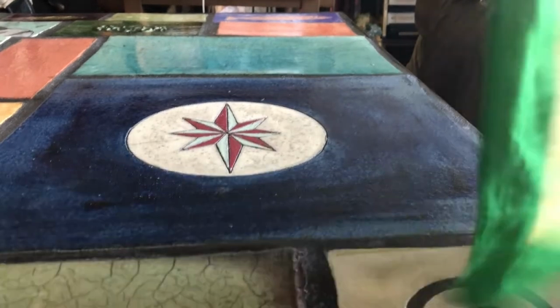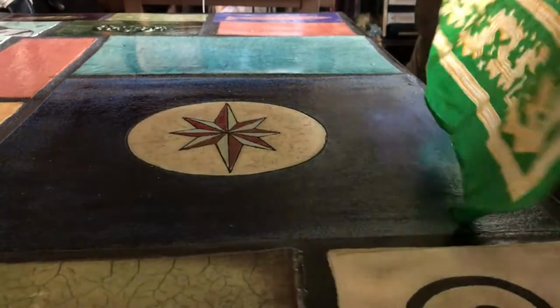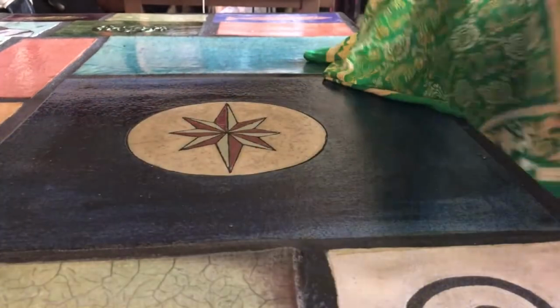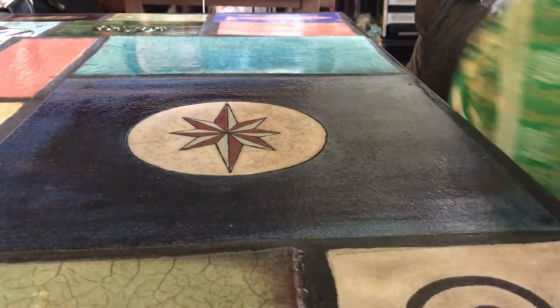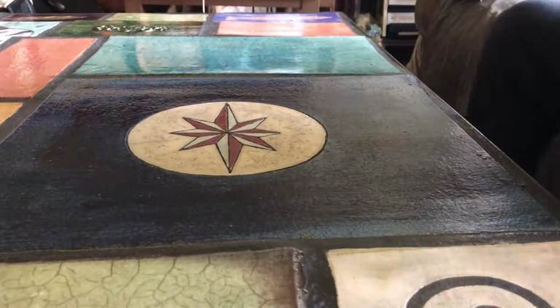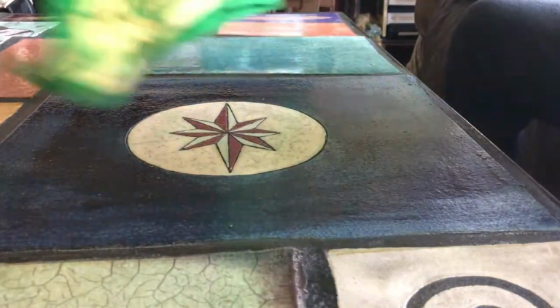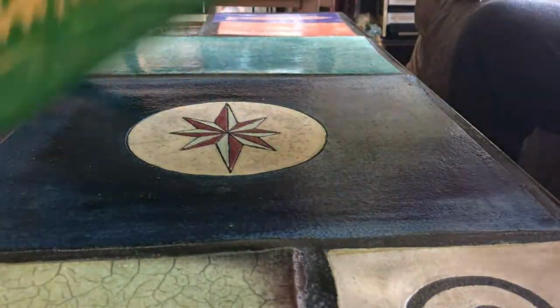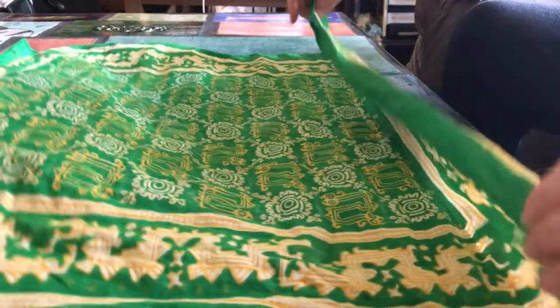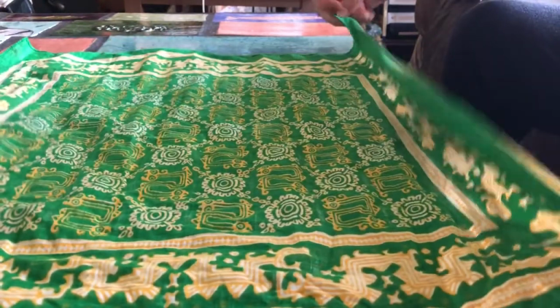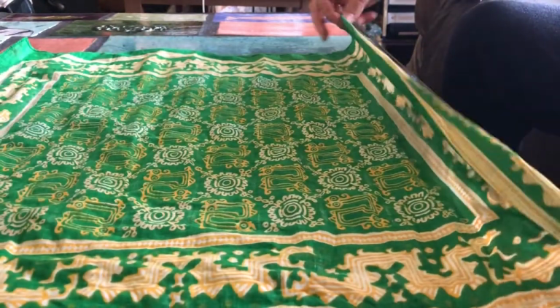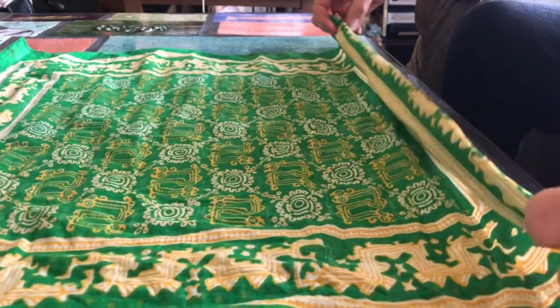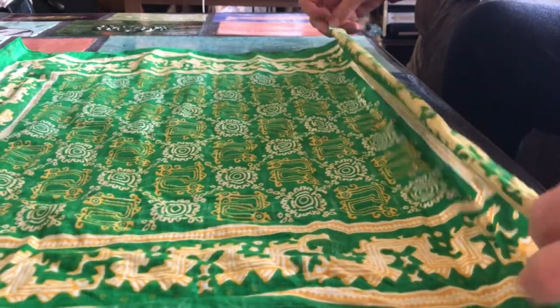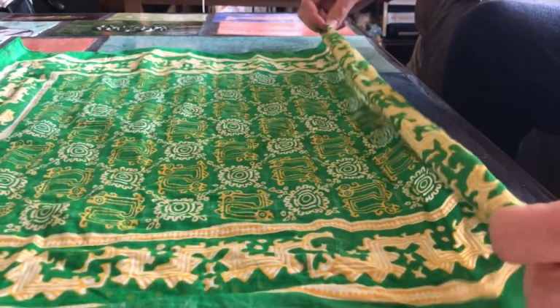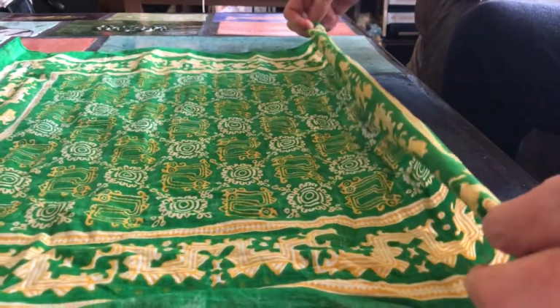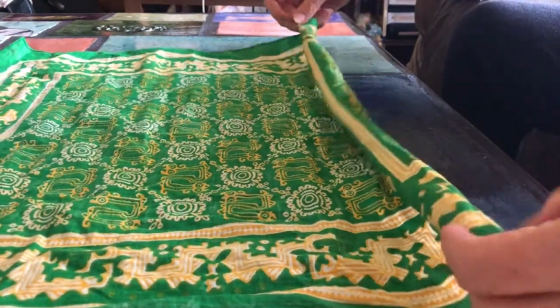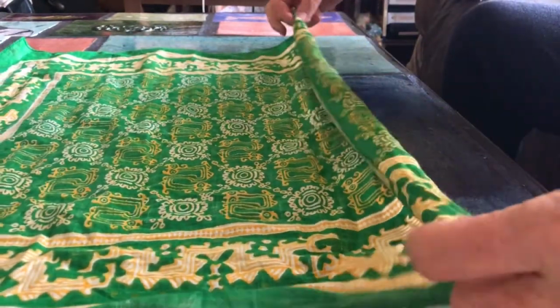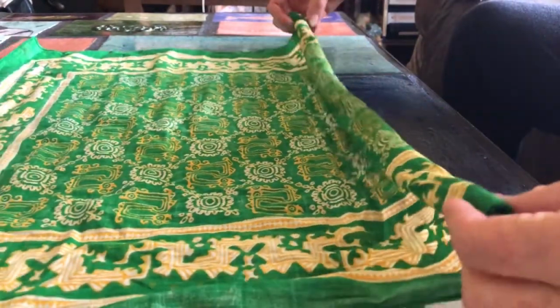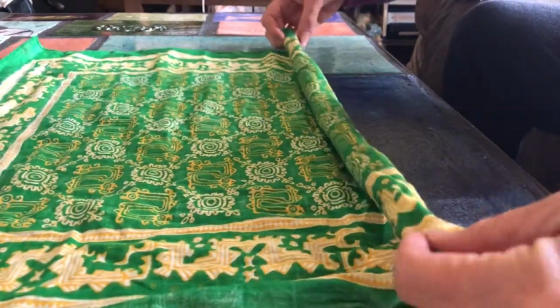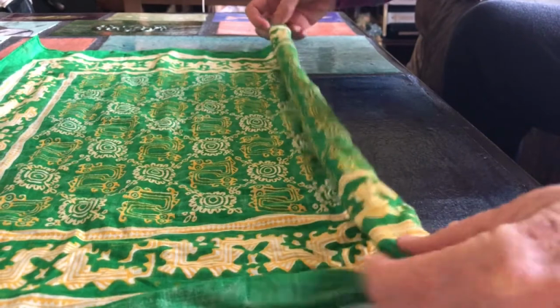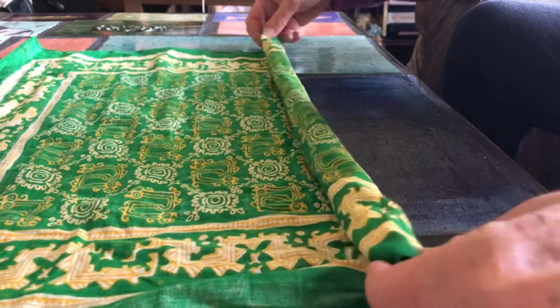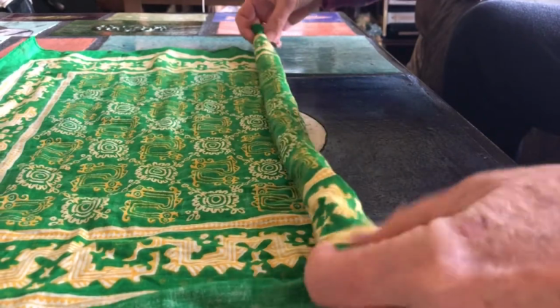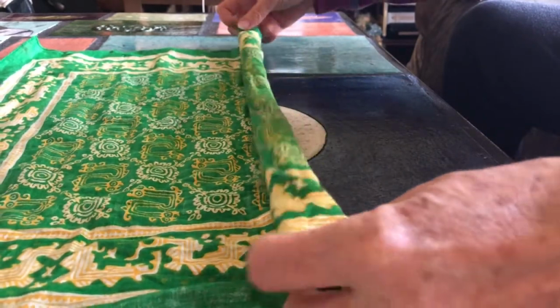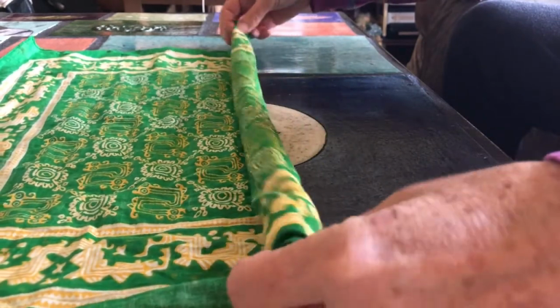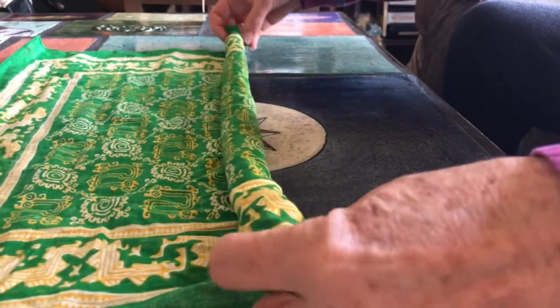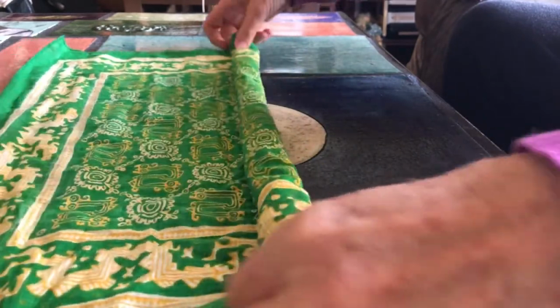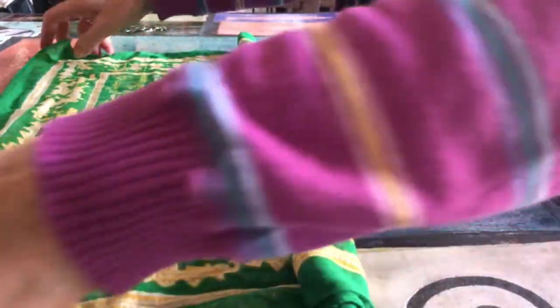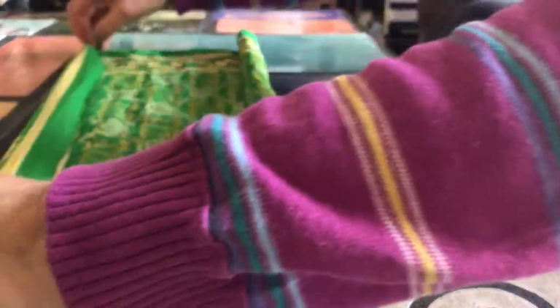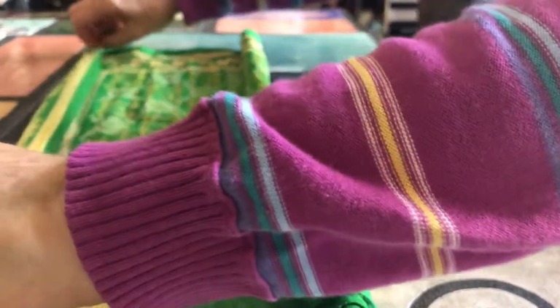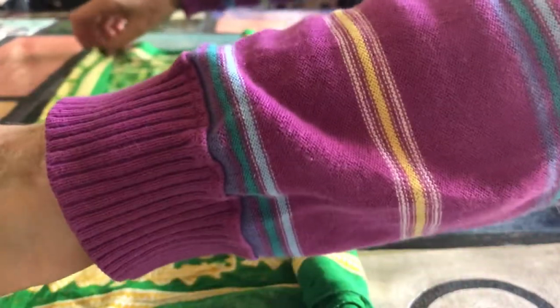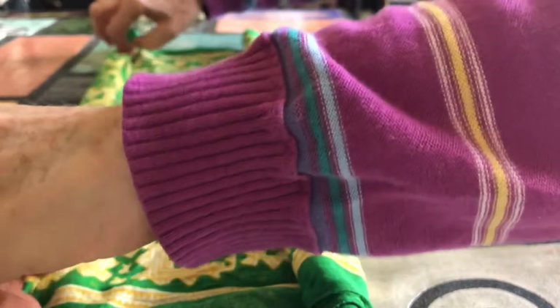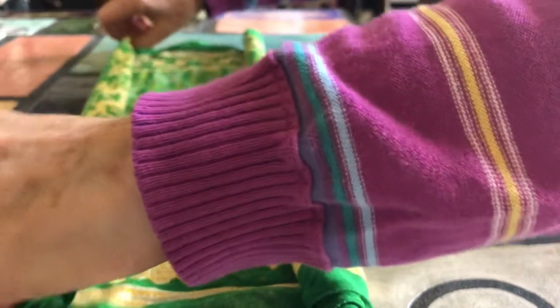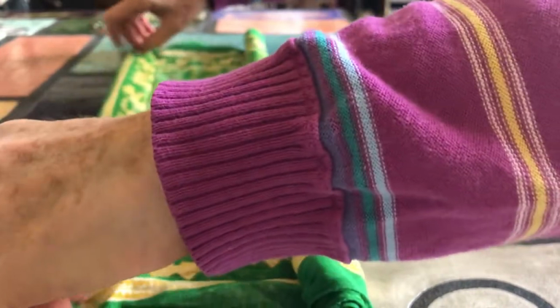I'm going to show you how to make a little doll out of a bandana or a handkerchief. The first thing you do is roll up two snakes like this, side by side.